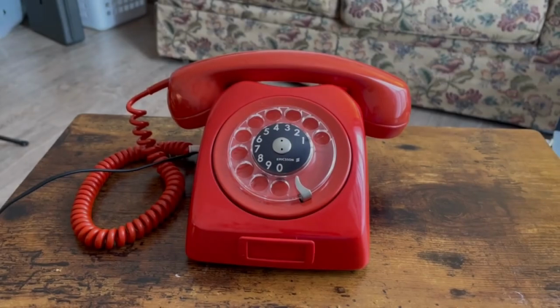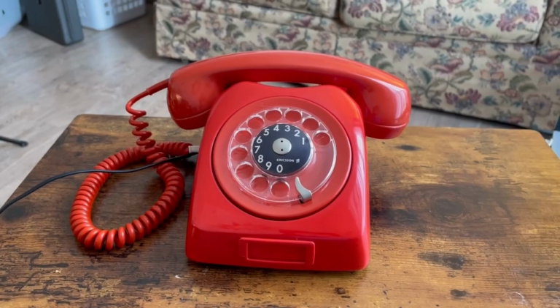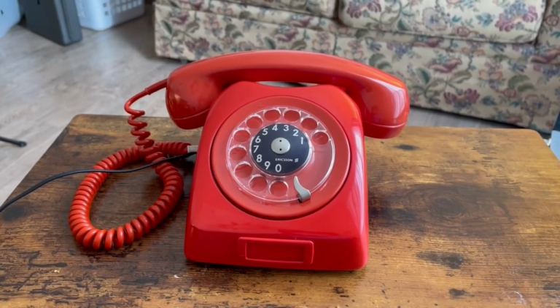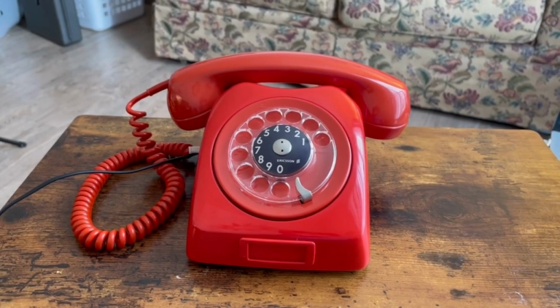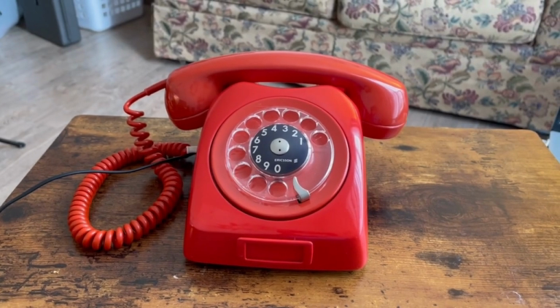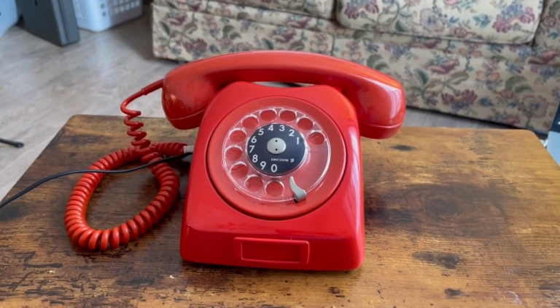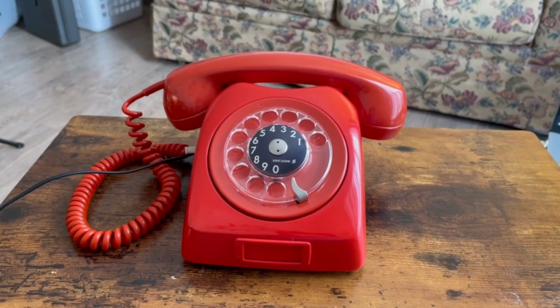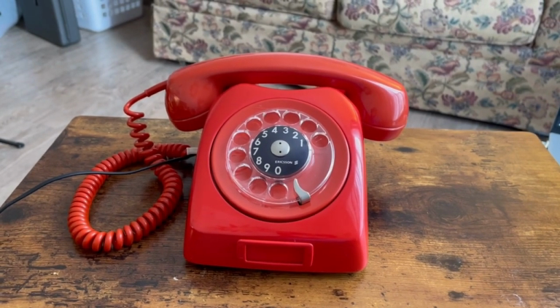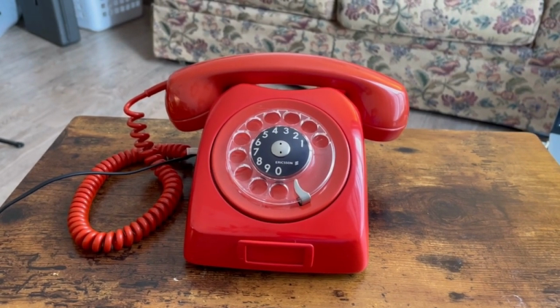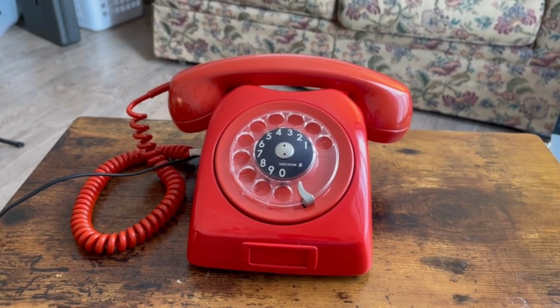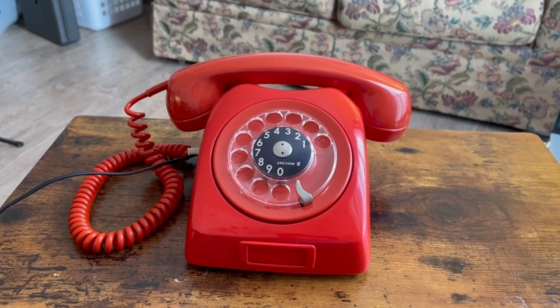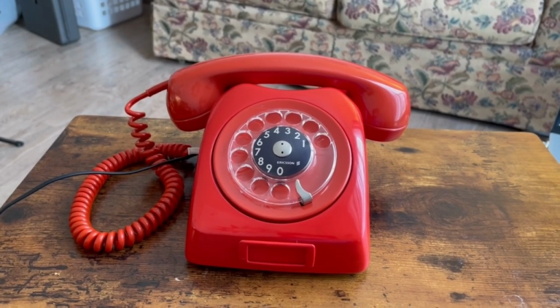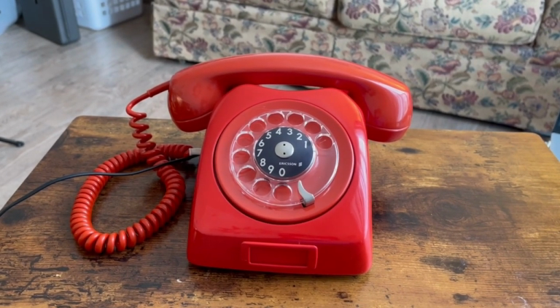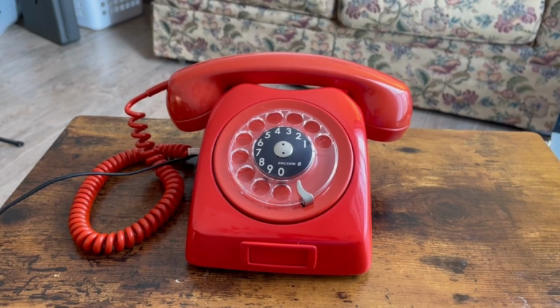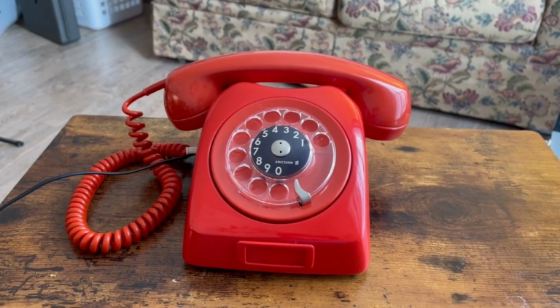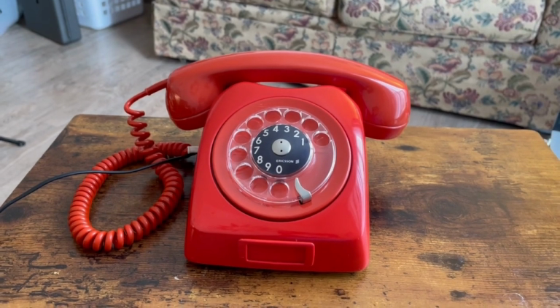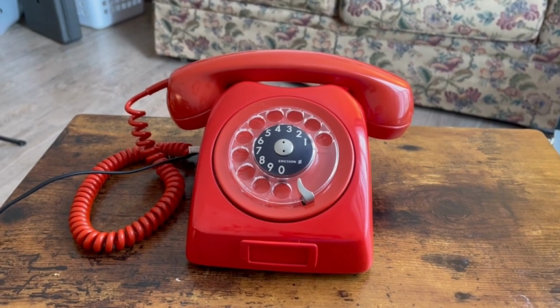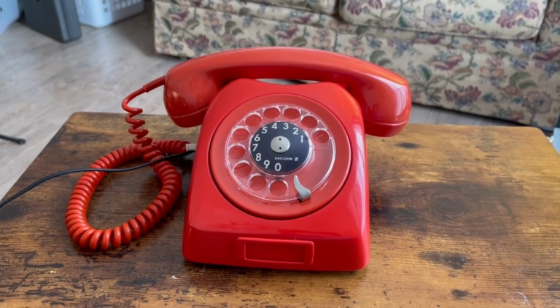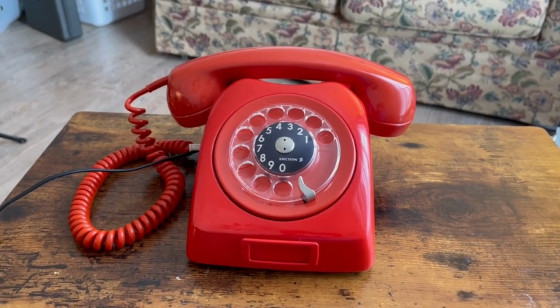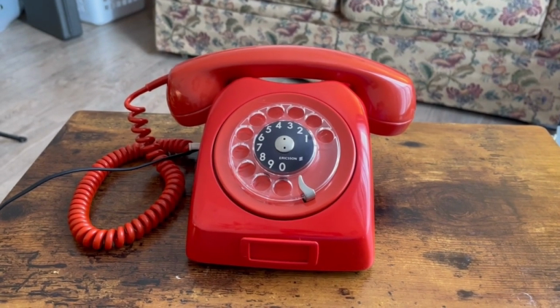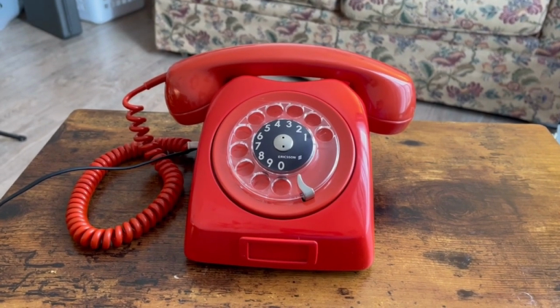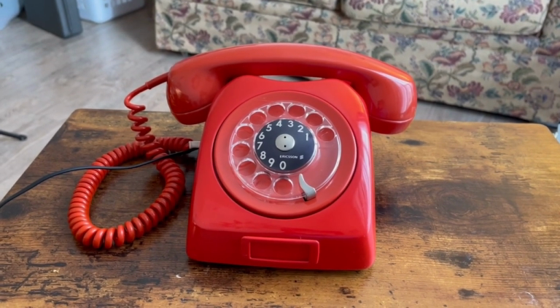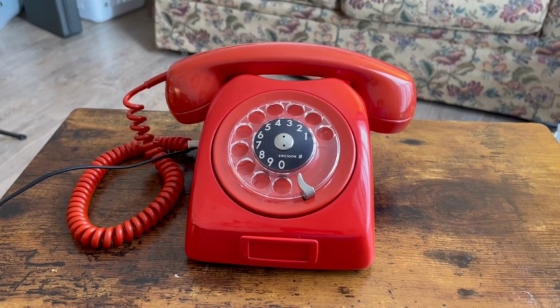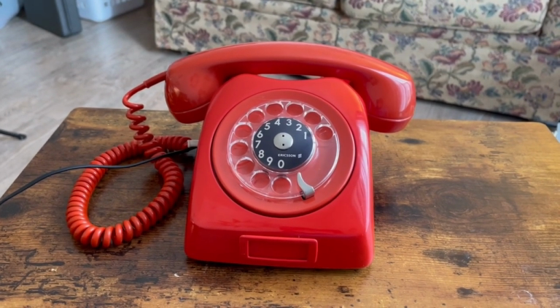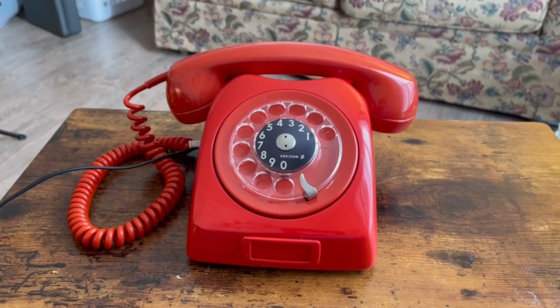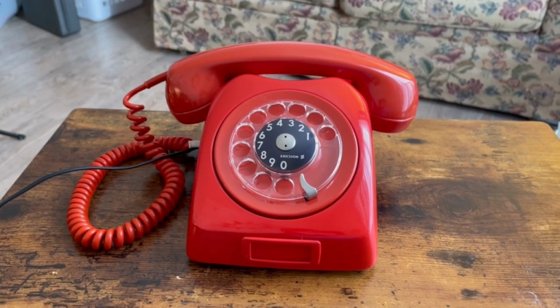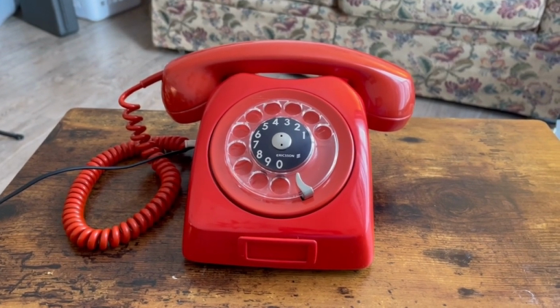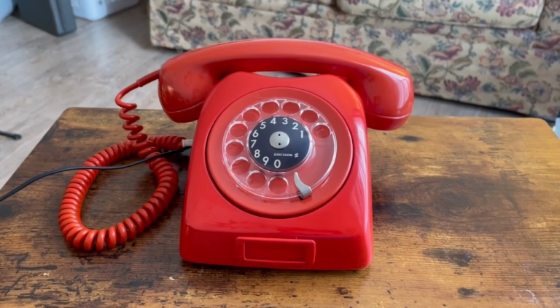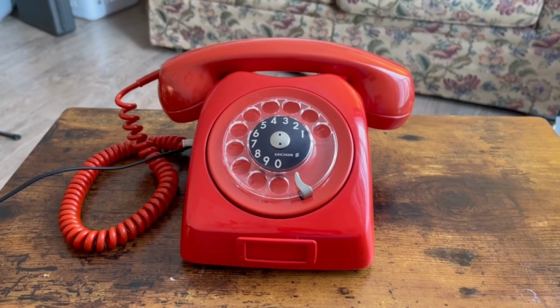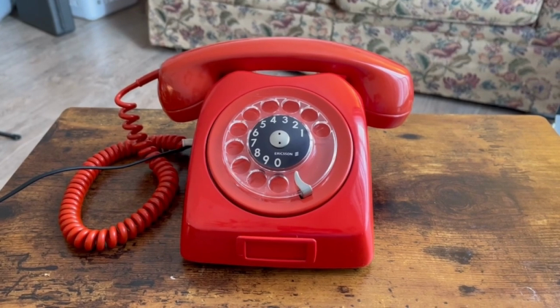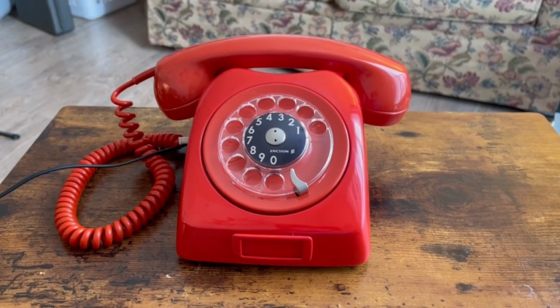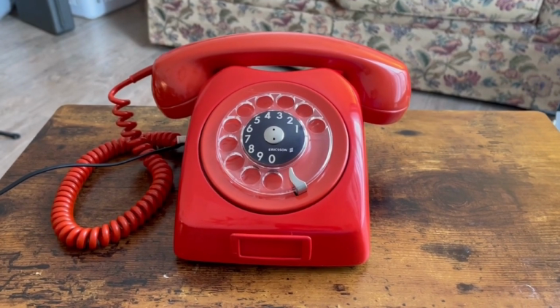Welcome back everybody to the final checkout video of the 1967 L.M. Ericsson Dialogue from Mexico, and this one is of course in the red color.